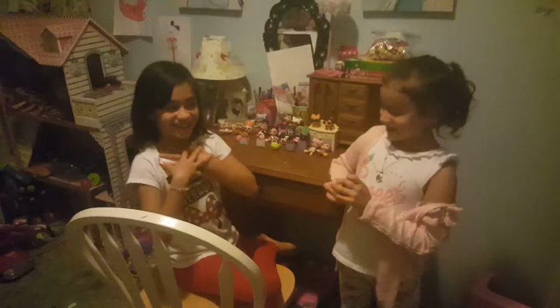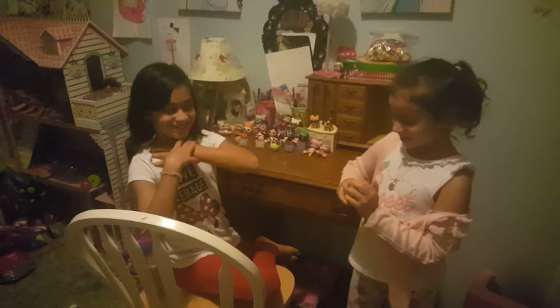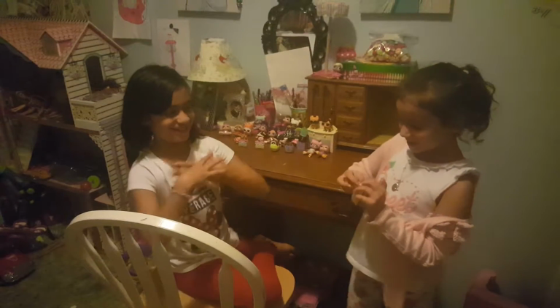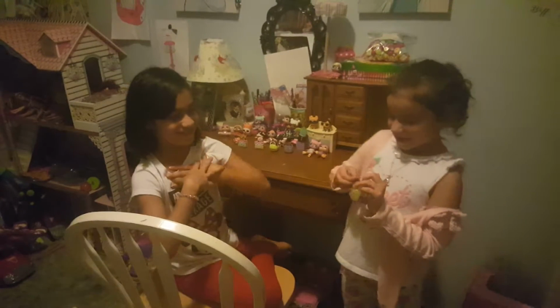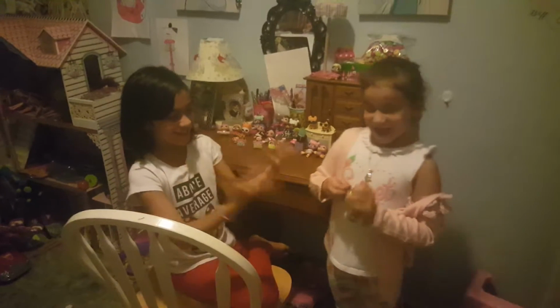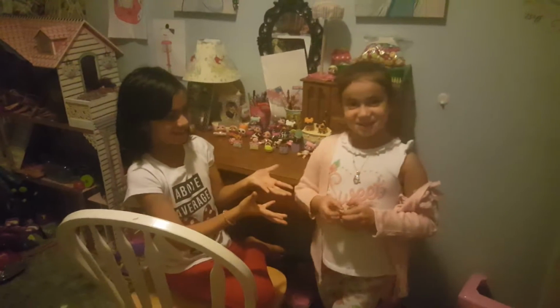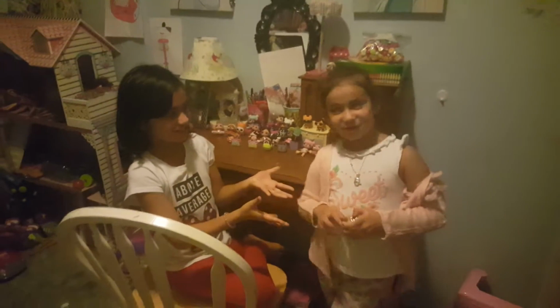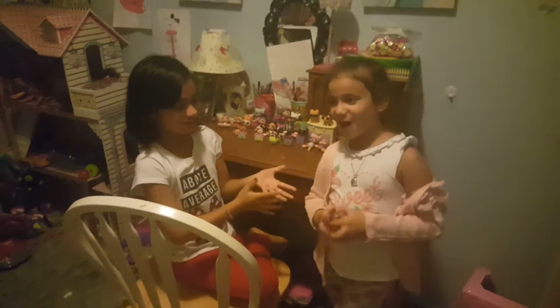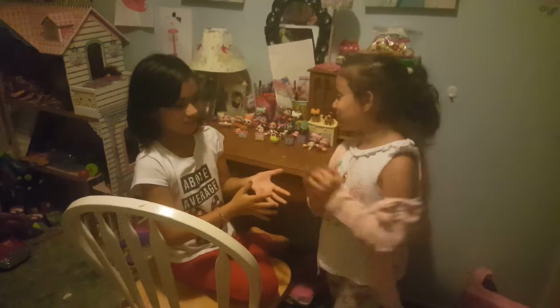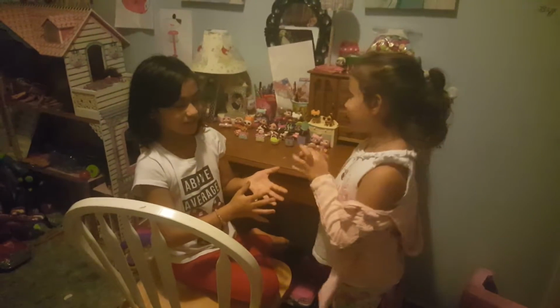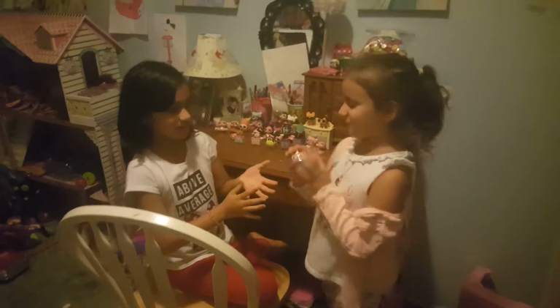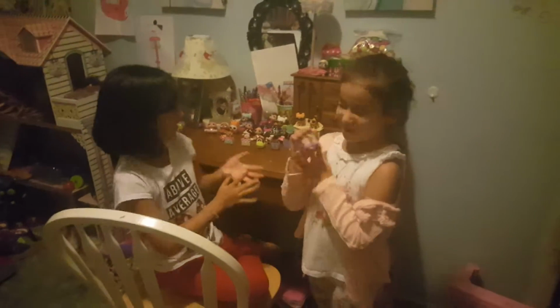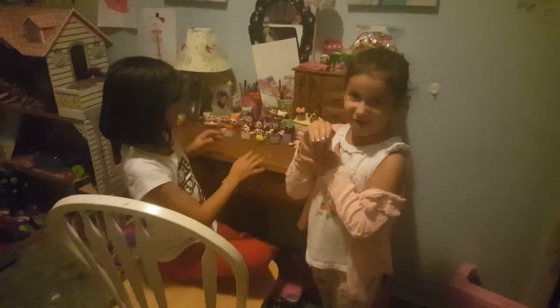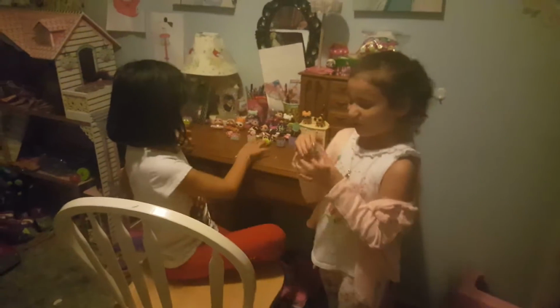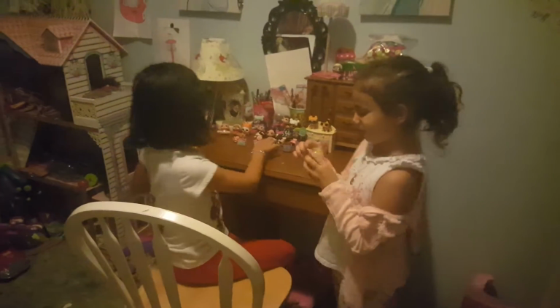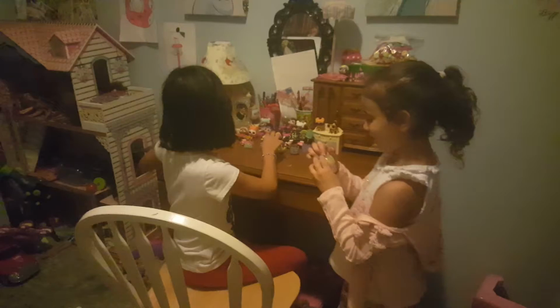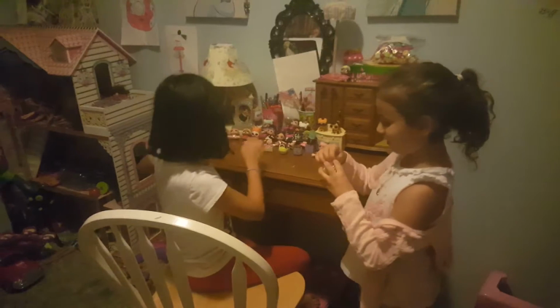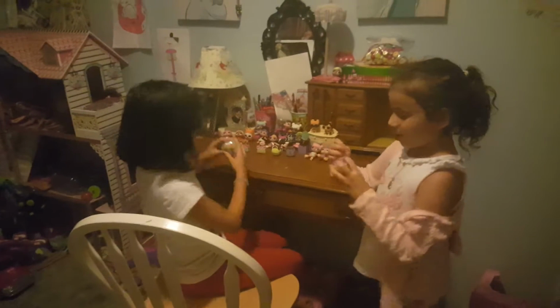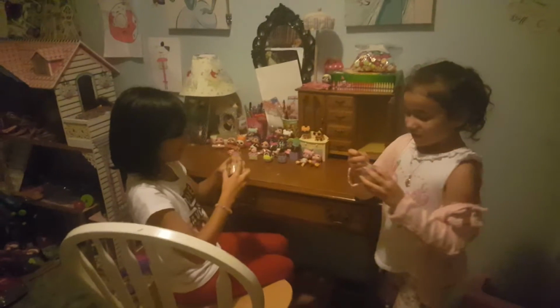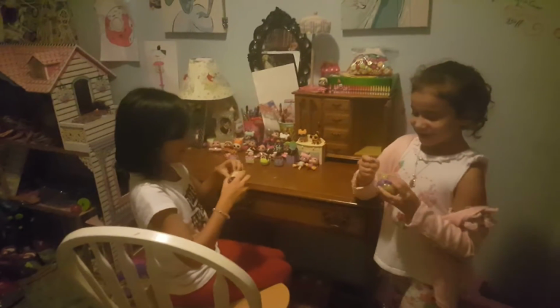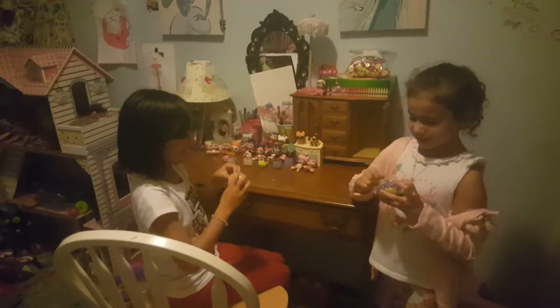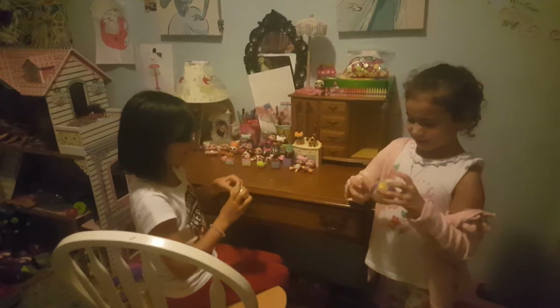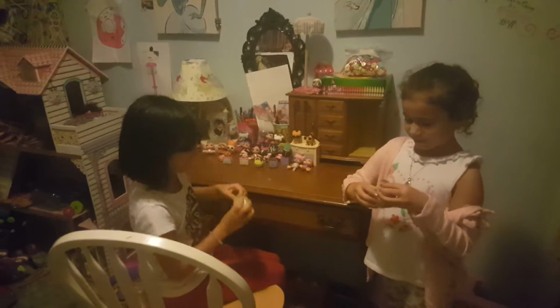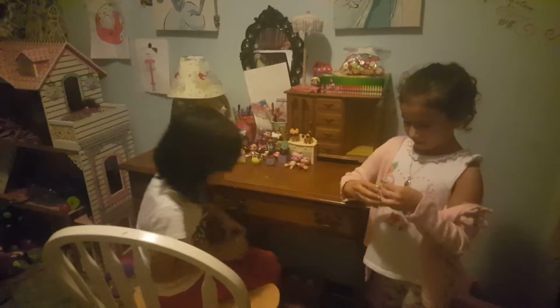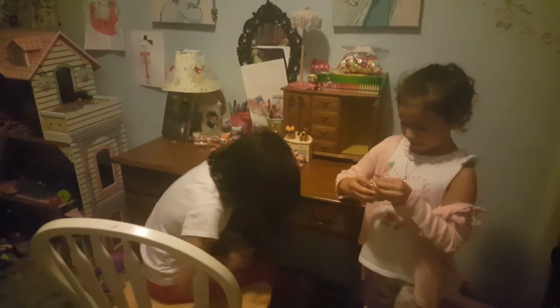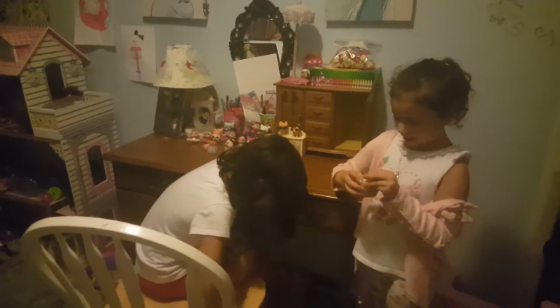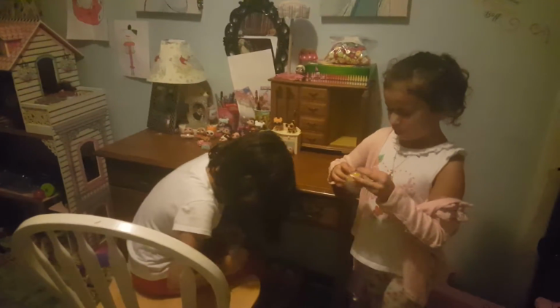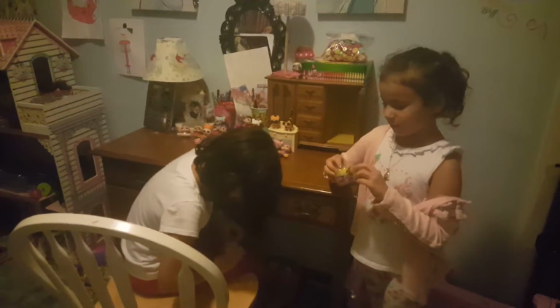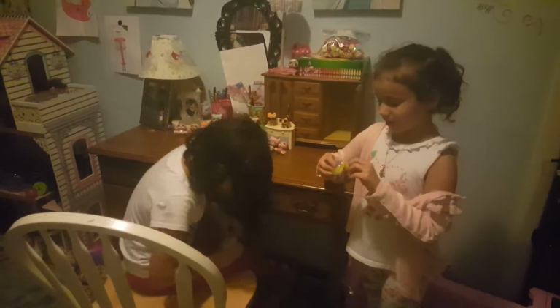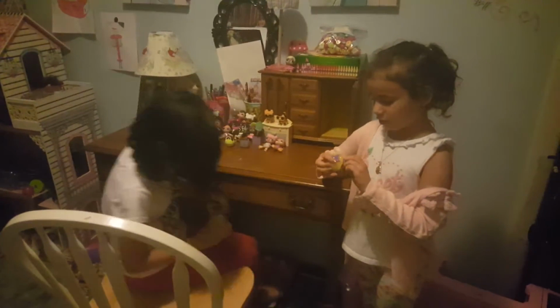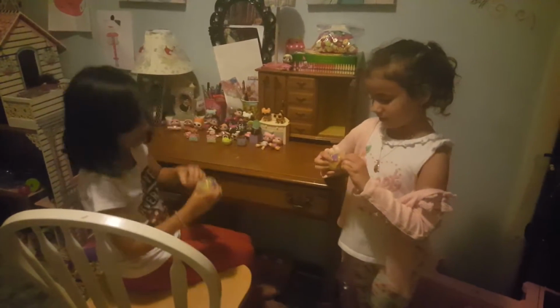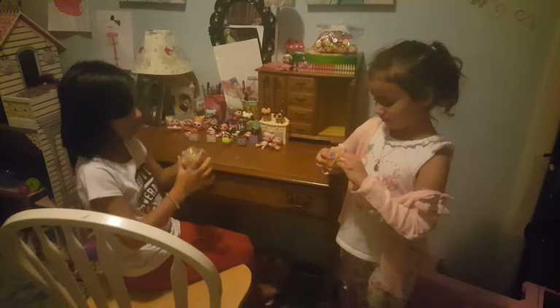Hey guys, it's Isabella and Sophia, and we're going to be opening our Shopkins today. This is a one — I think a Halloween one we never opened before.